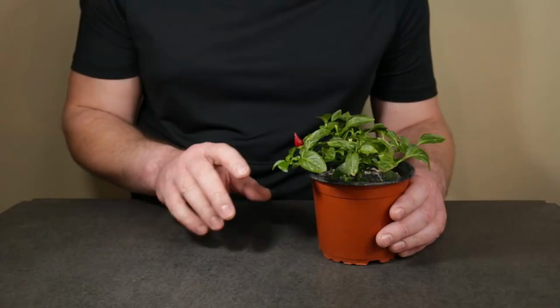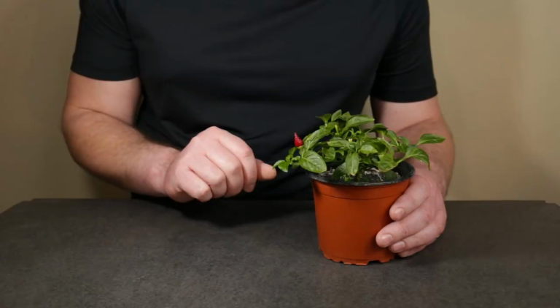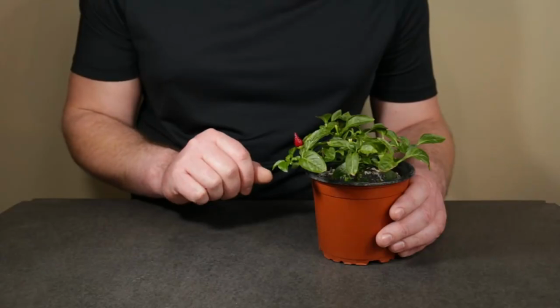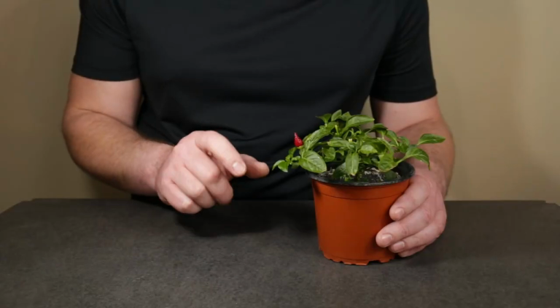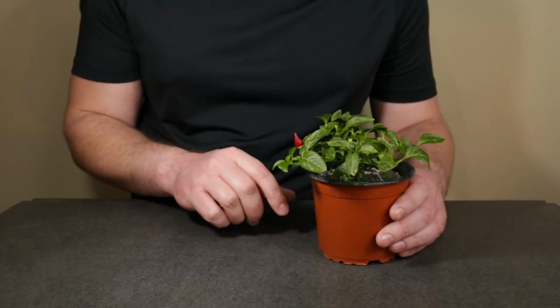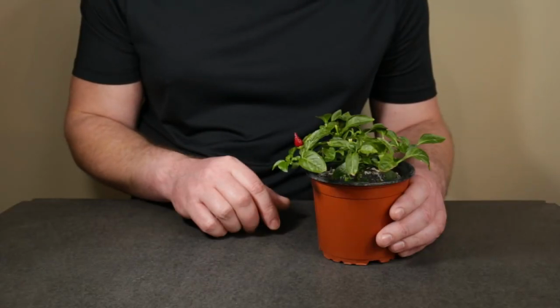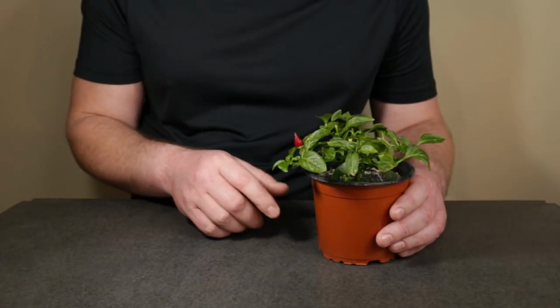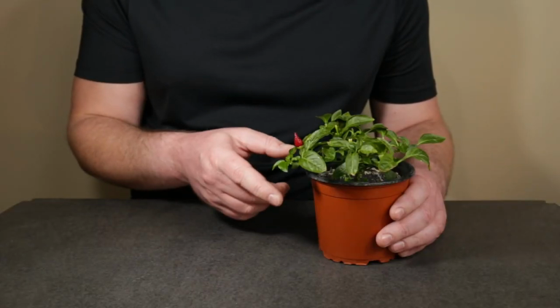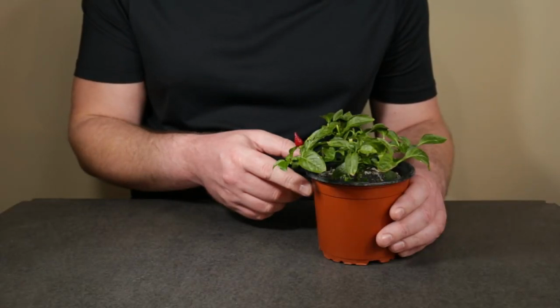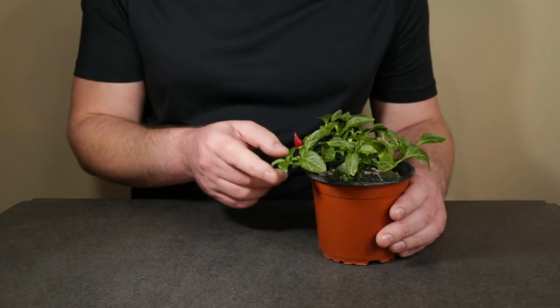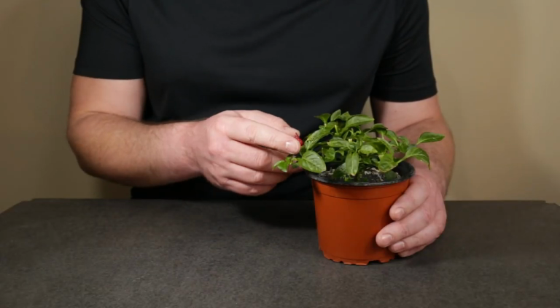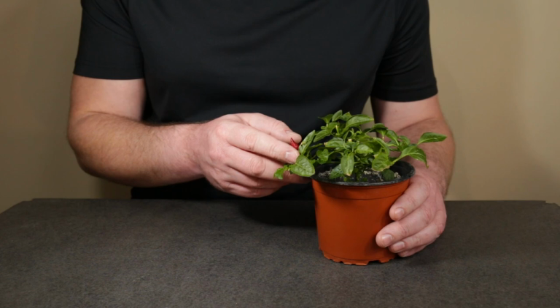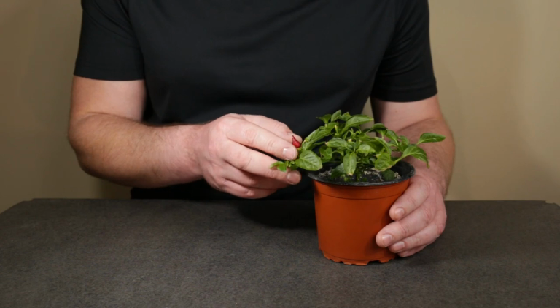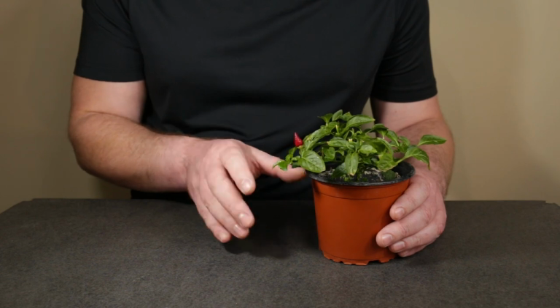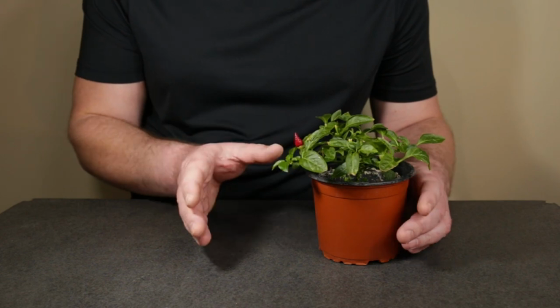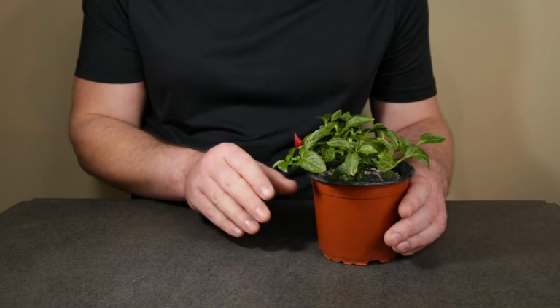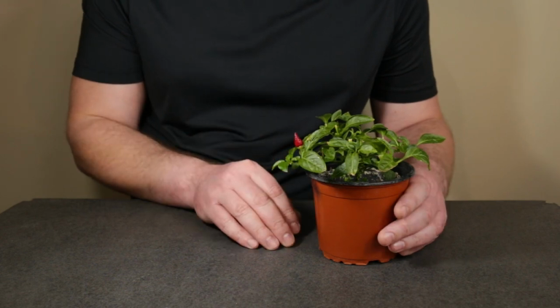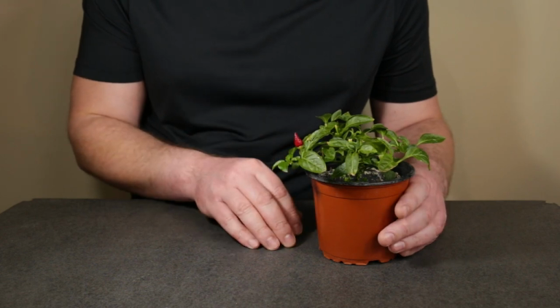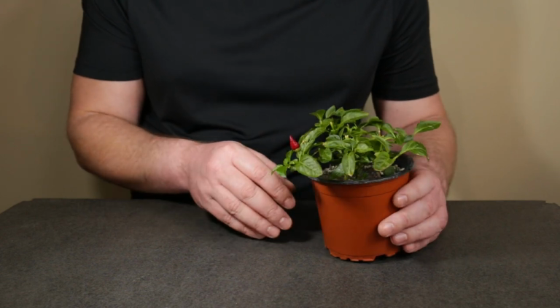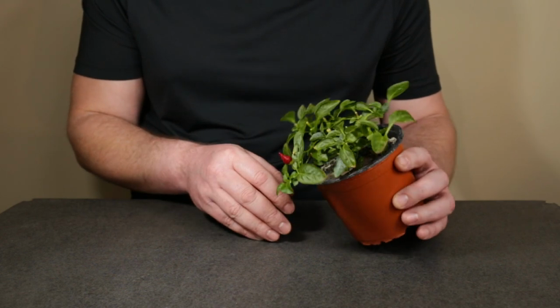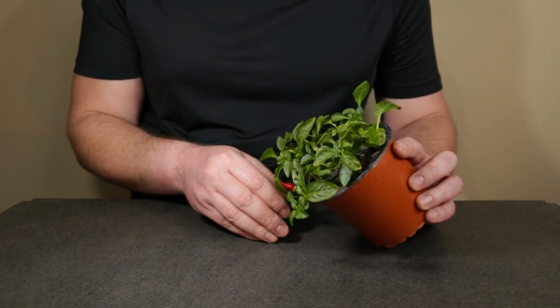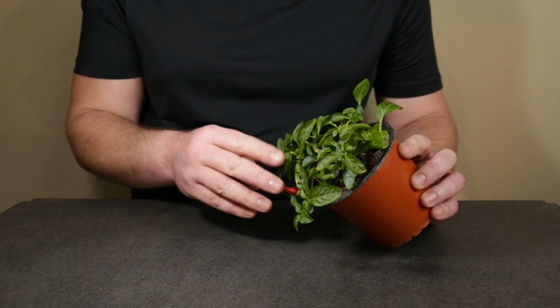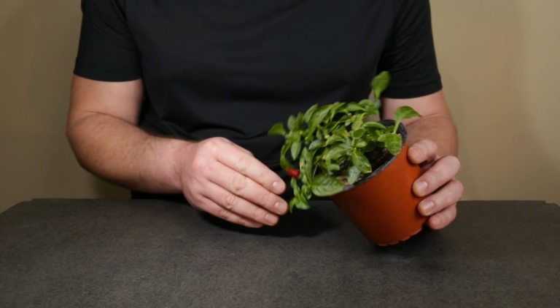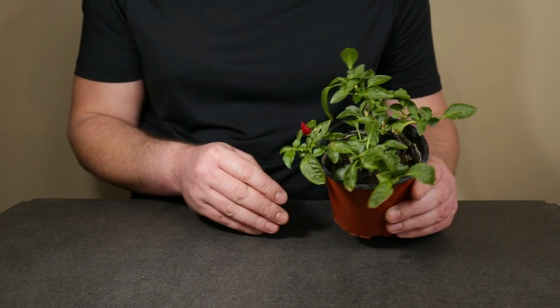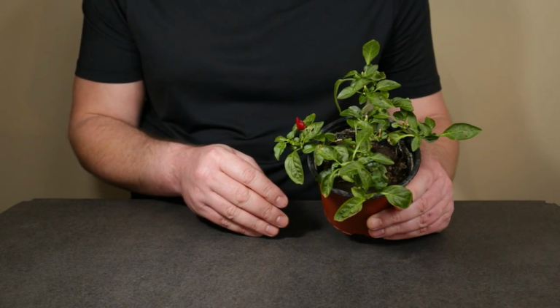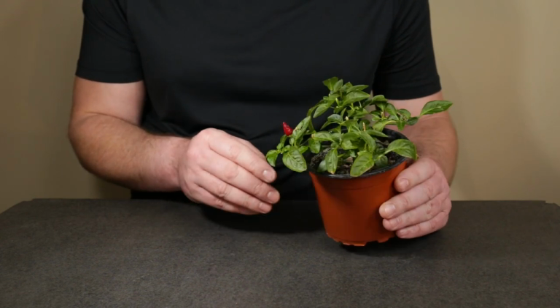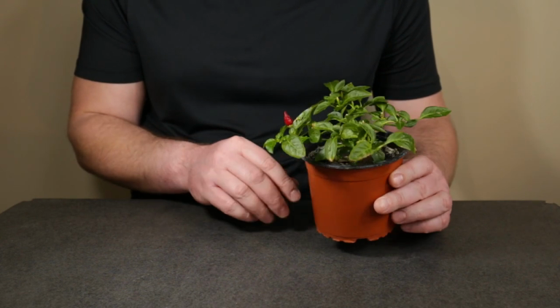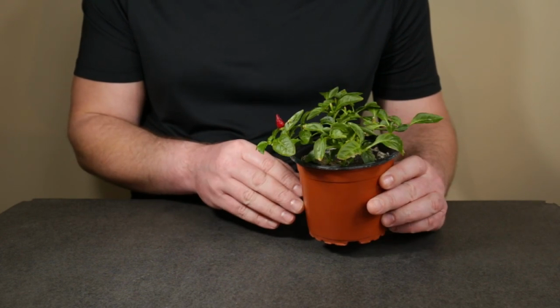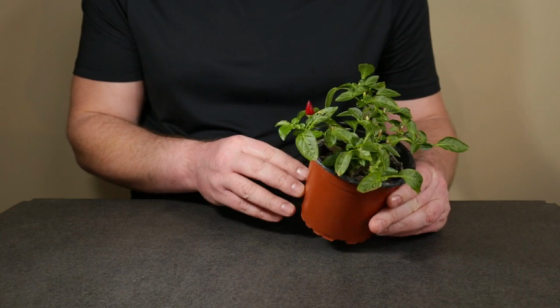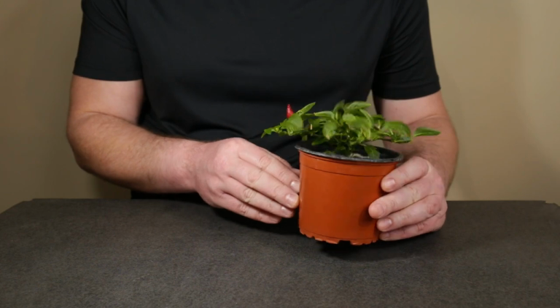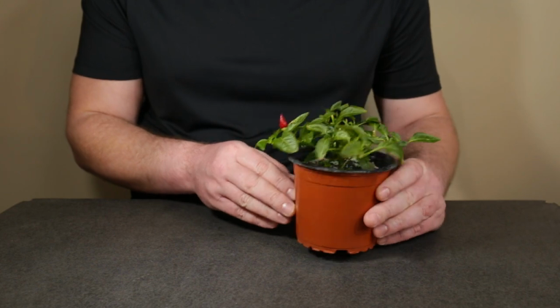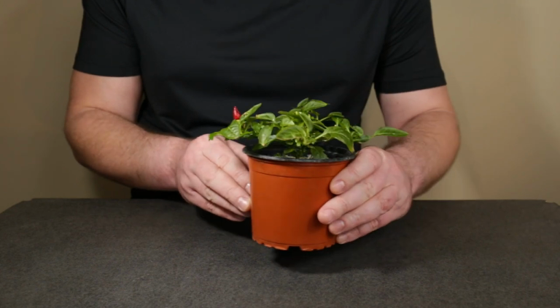Coming up in this old bonsai video, I will be repotting this chili plant into a proper bonsai container and then prune it back. So let's get to work.